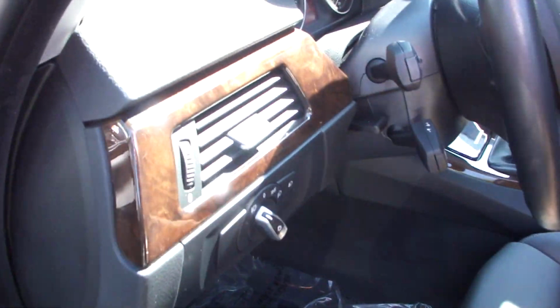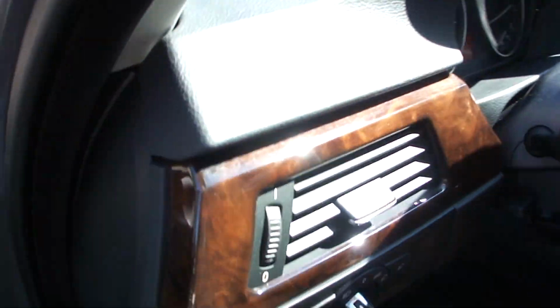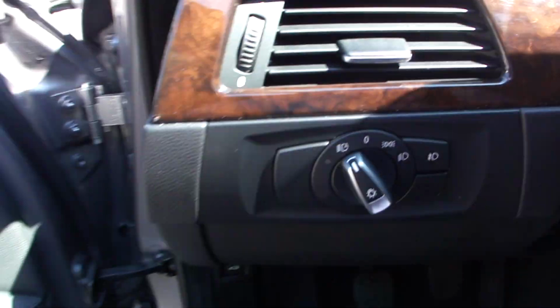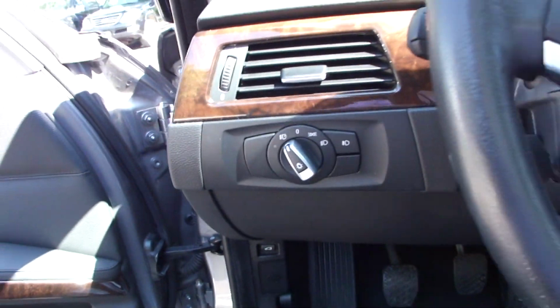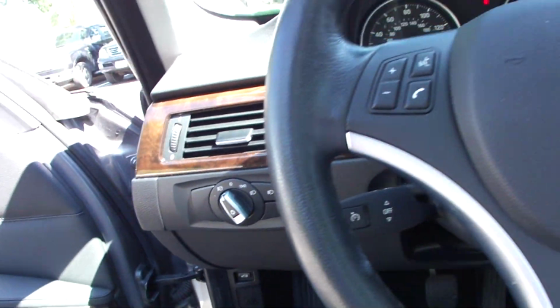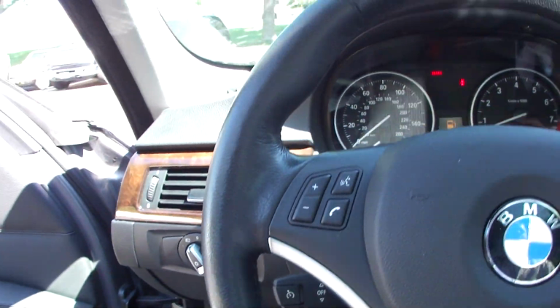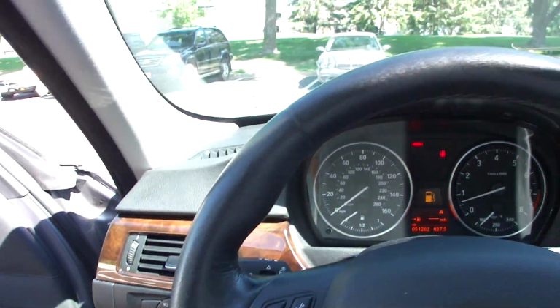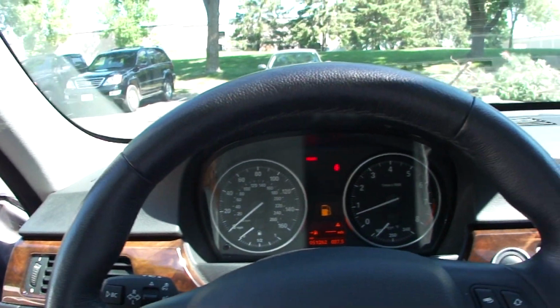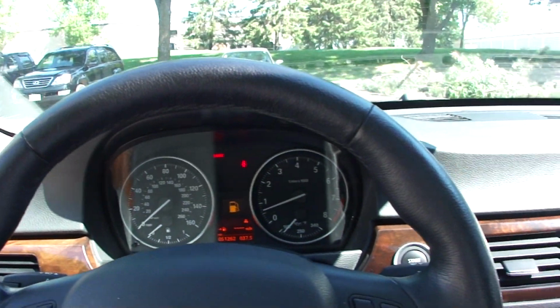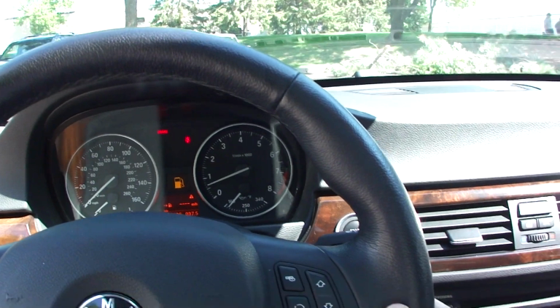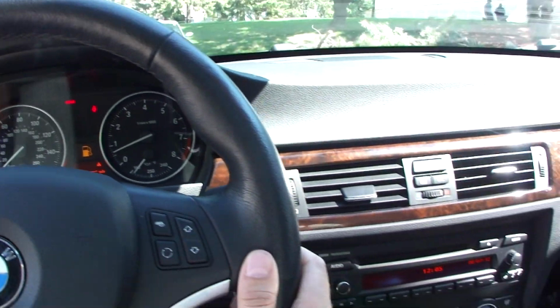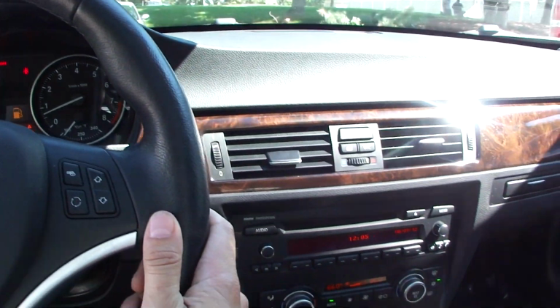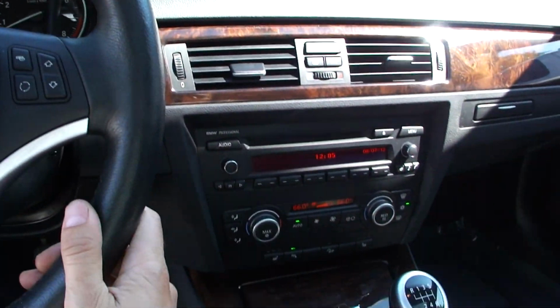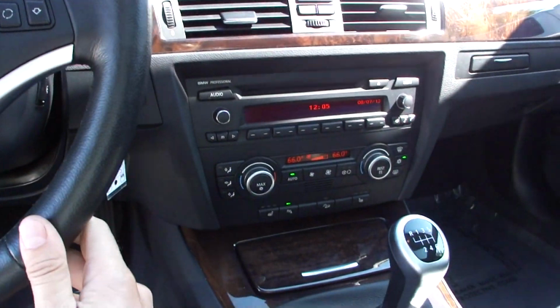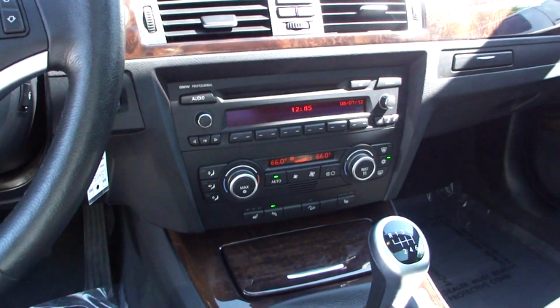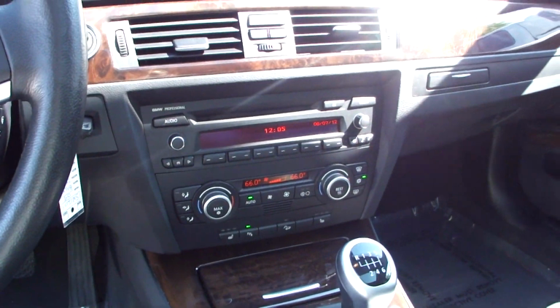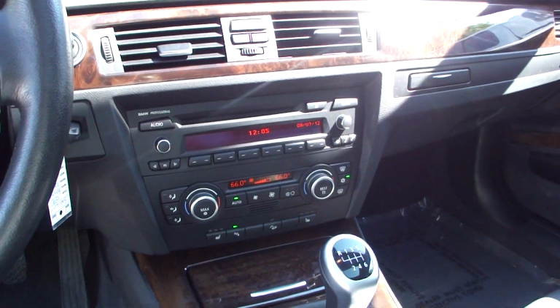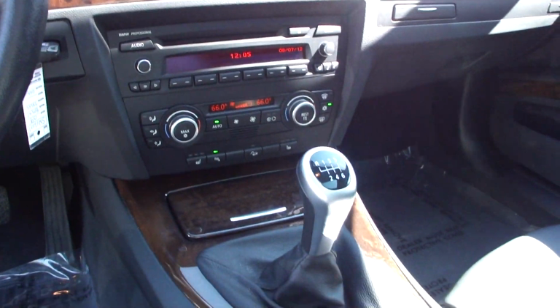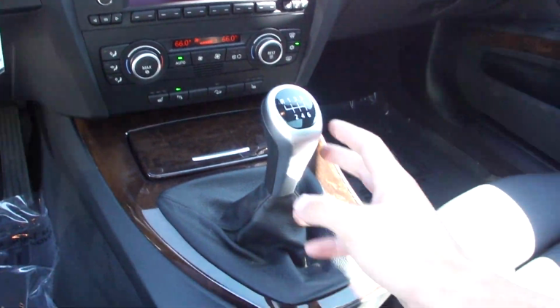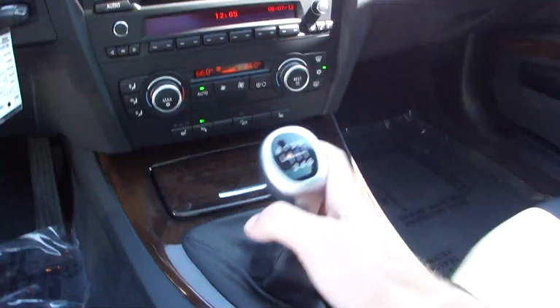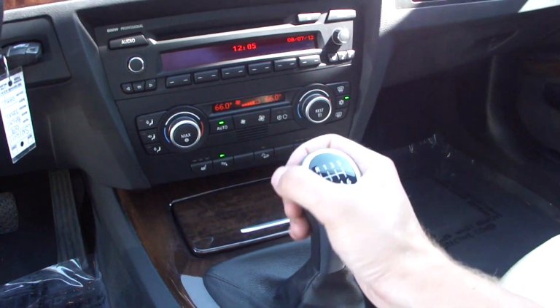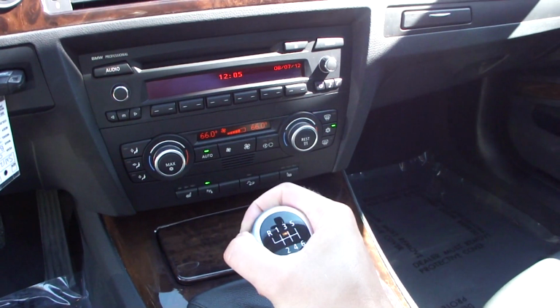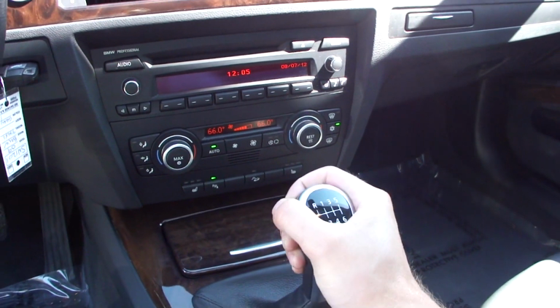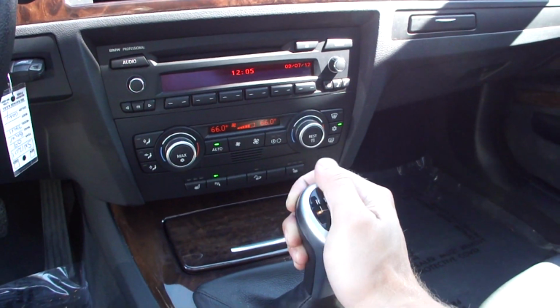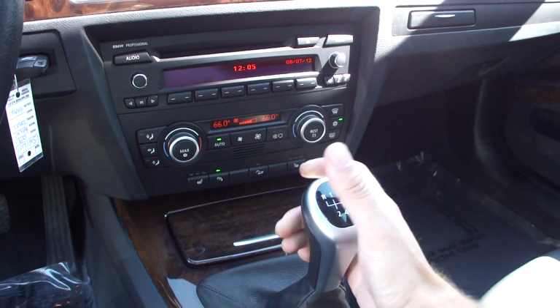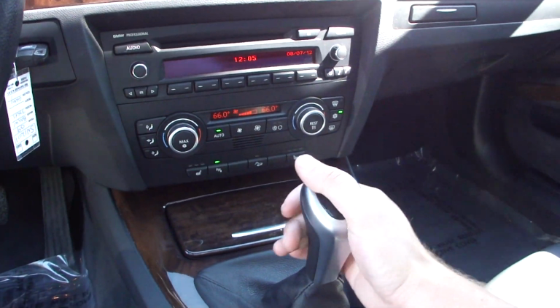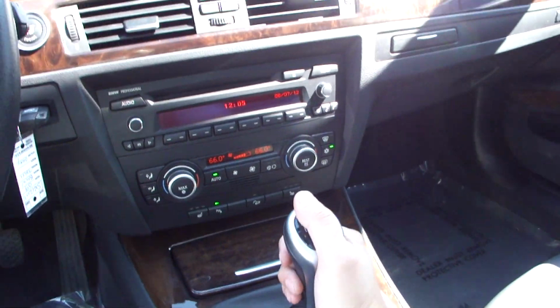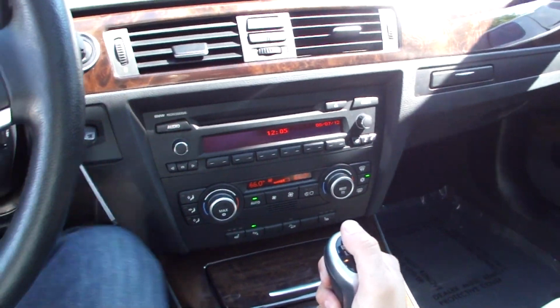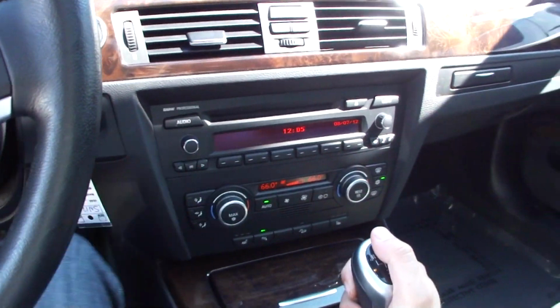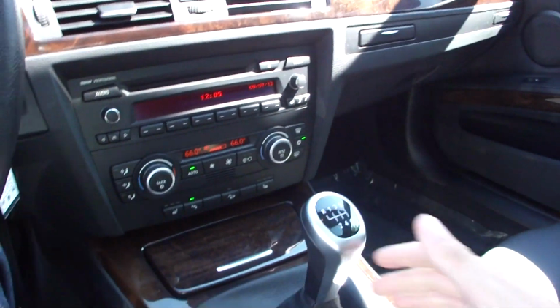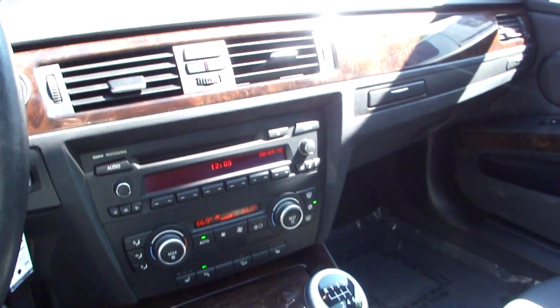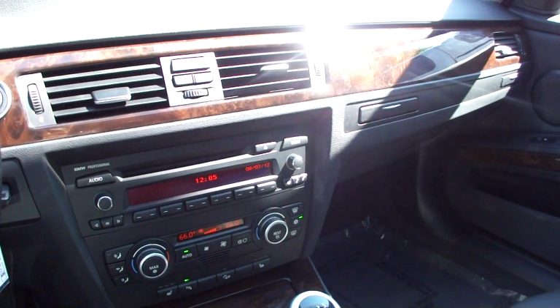We have automatic xenon headlights, wood trim interior, push button start, dual climate control, and a CD player in the dash. This car also has a six-speed manual — a neat option to find with the sport package on an all-wheel drive car.